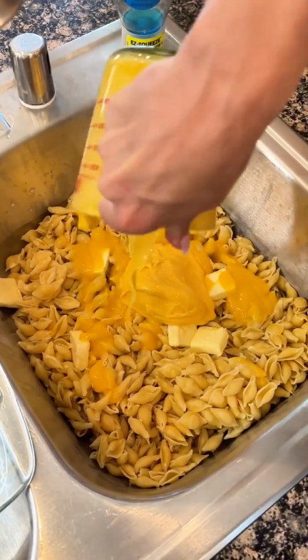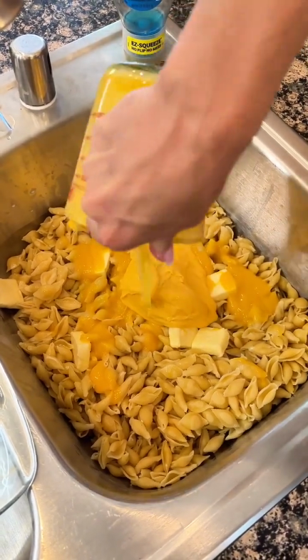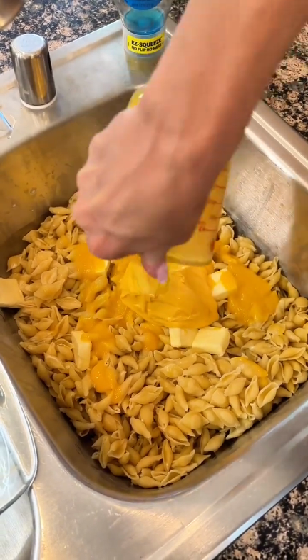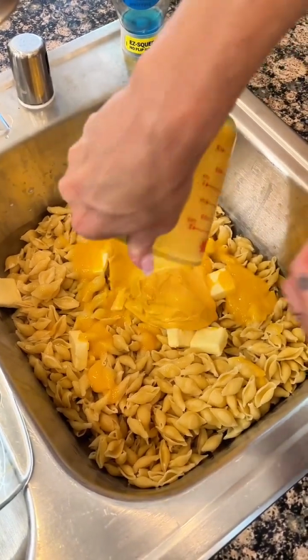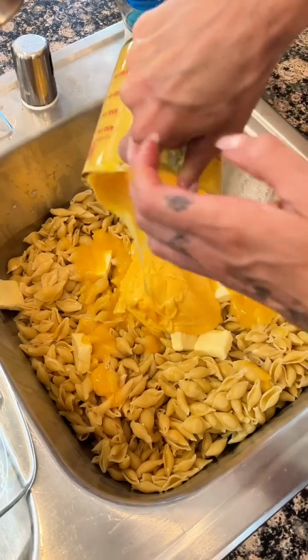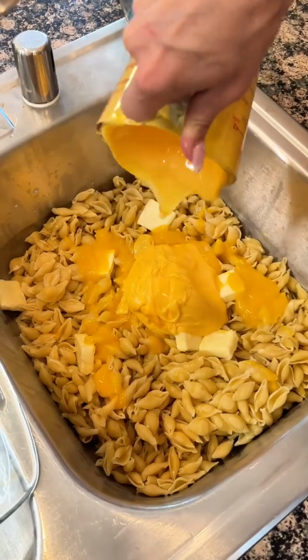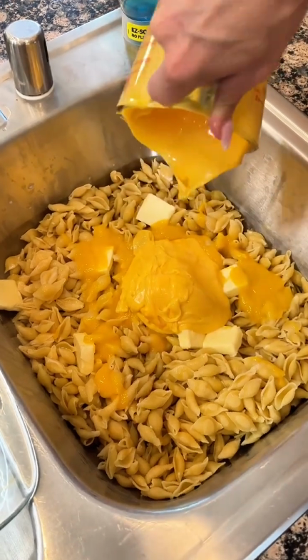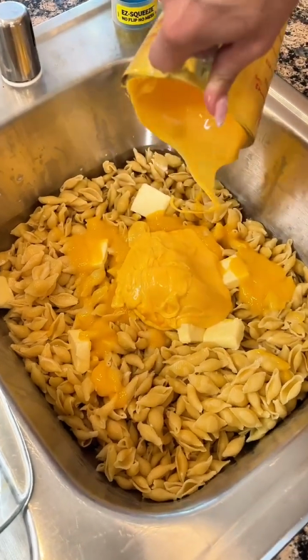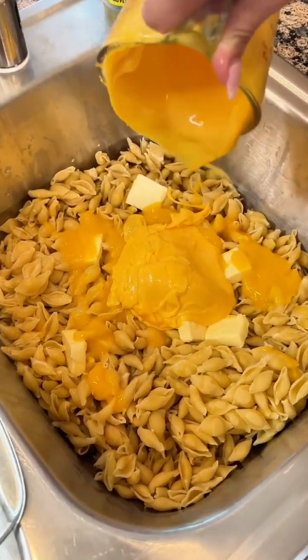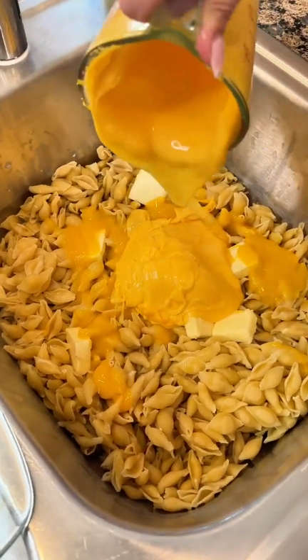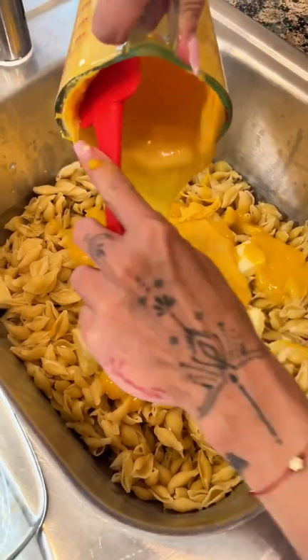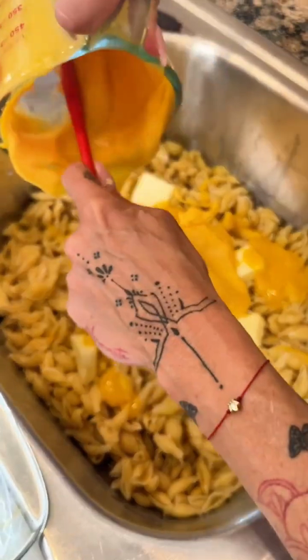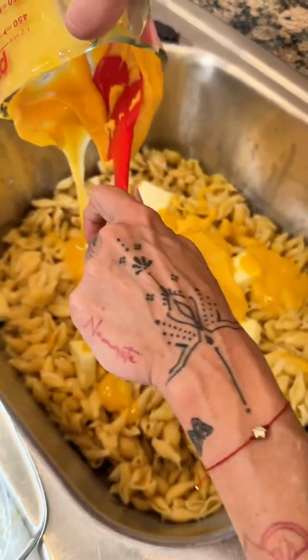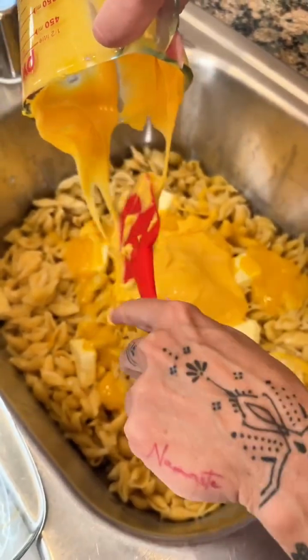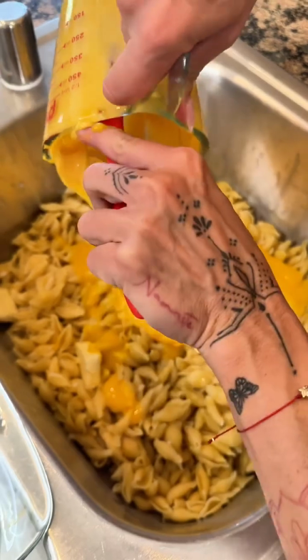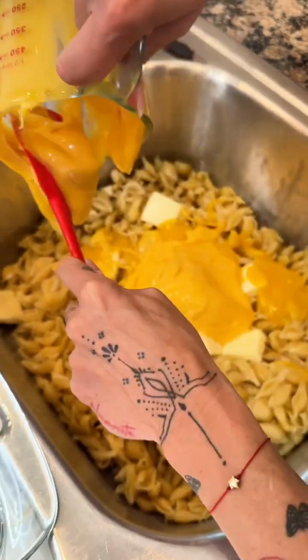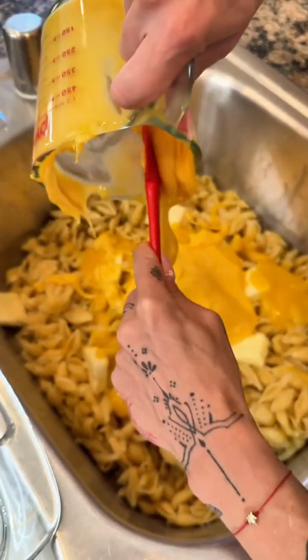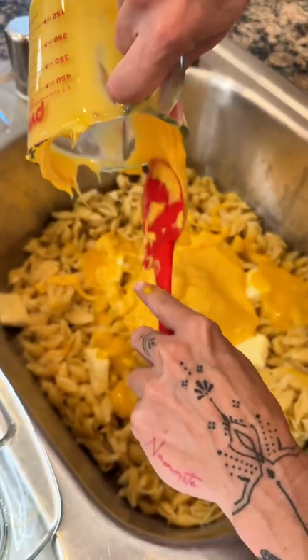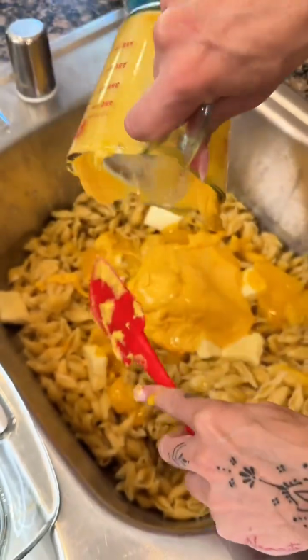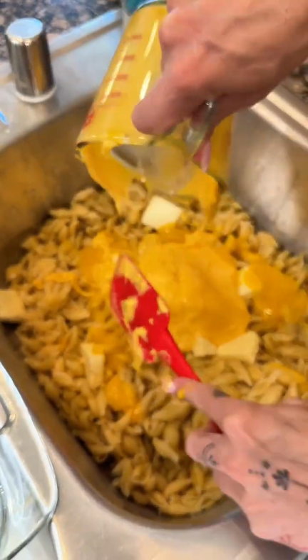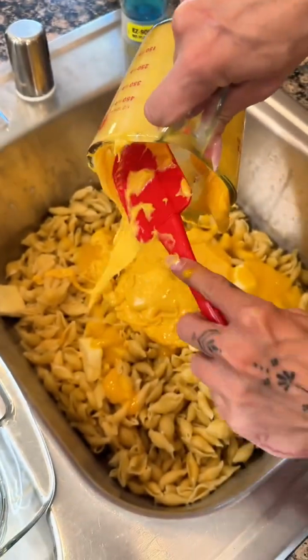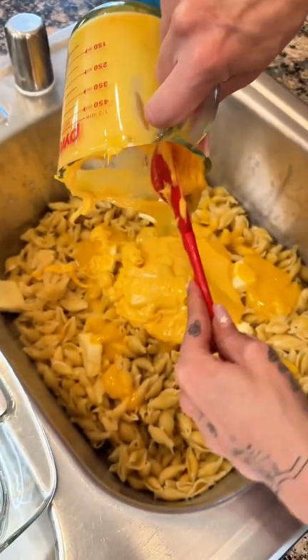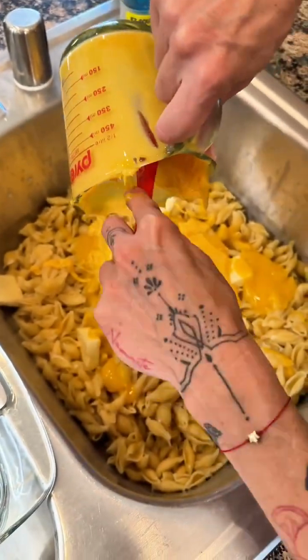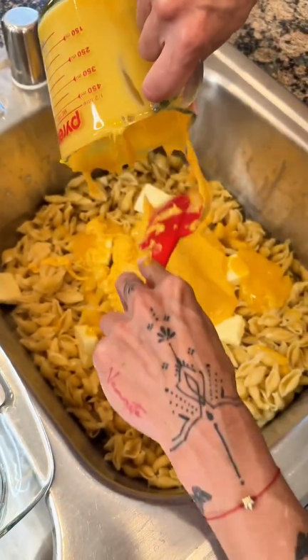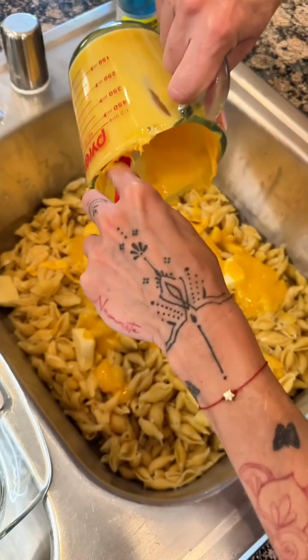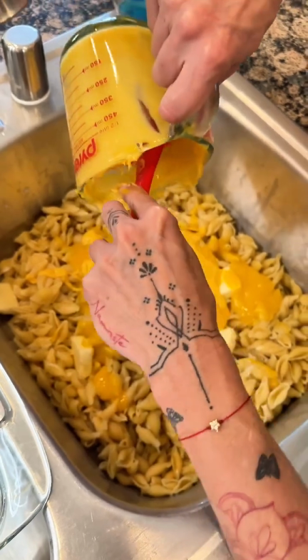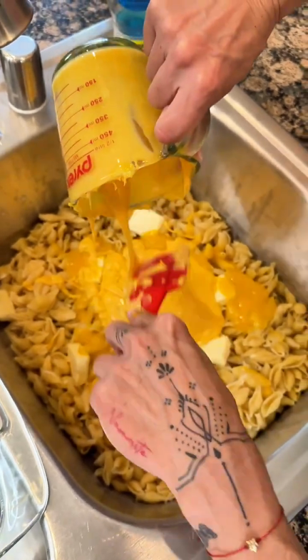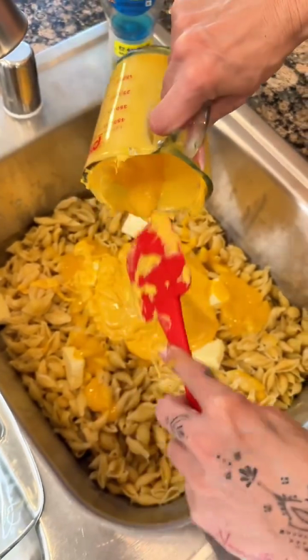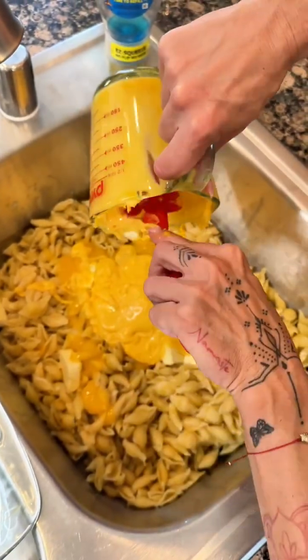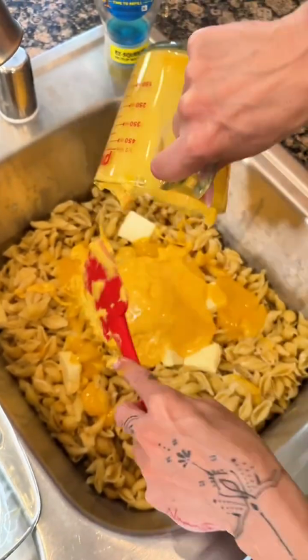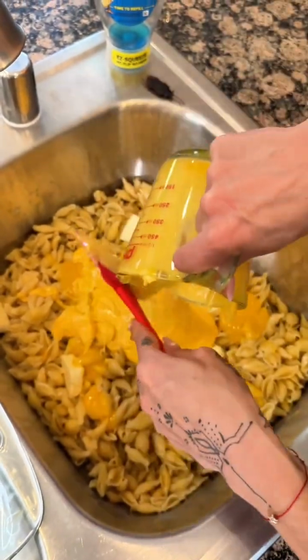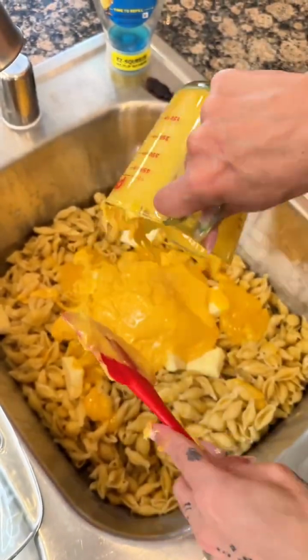Look at all that cheese. That smells good. Just keep all of that out. That looks so good. Yes, just like that. Yum.